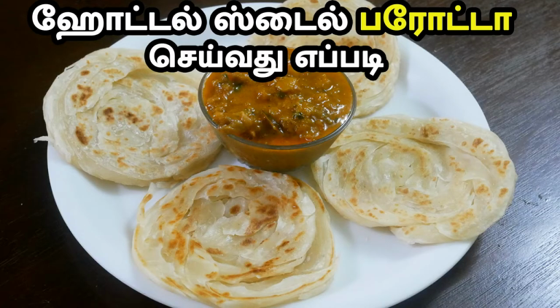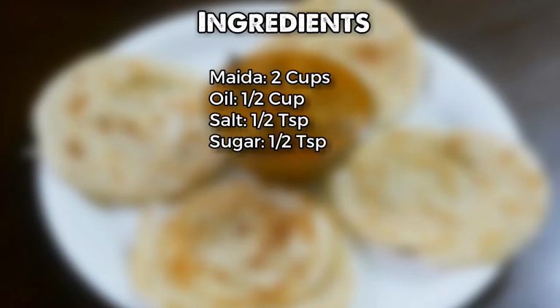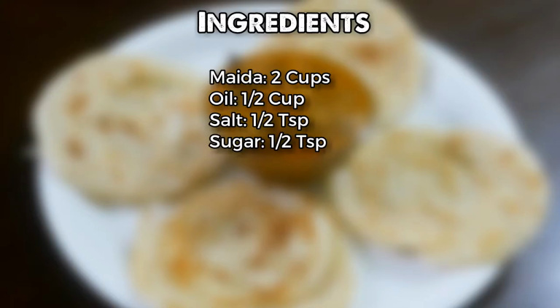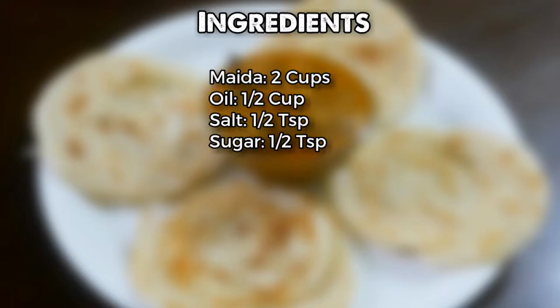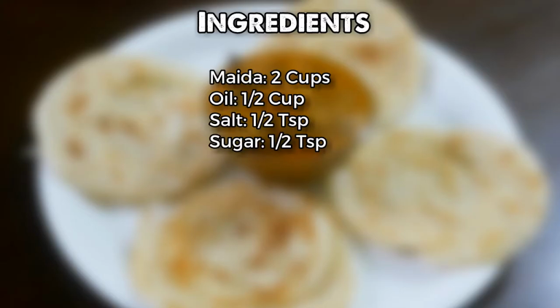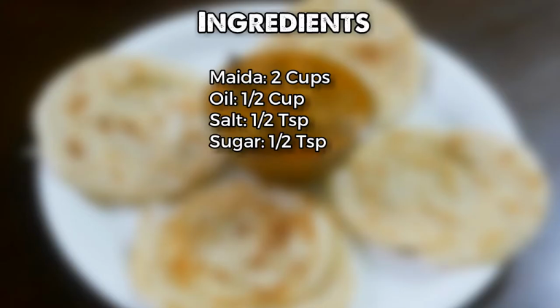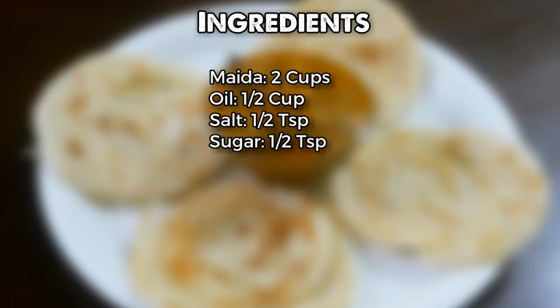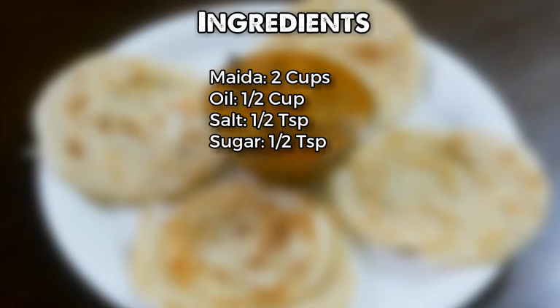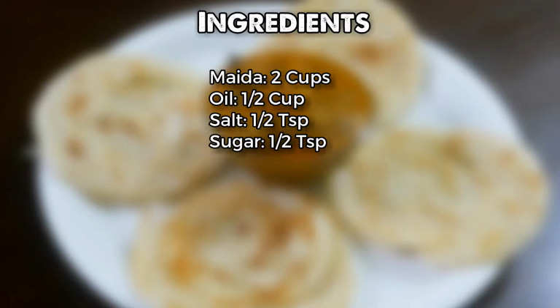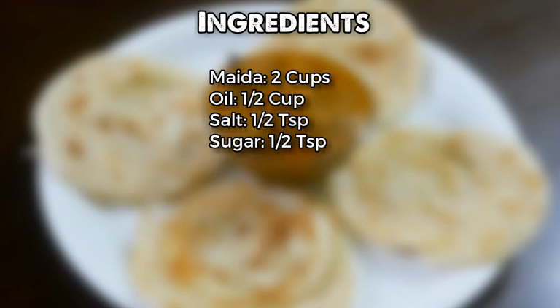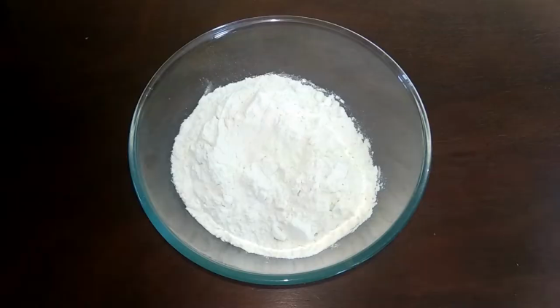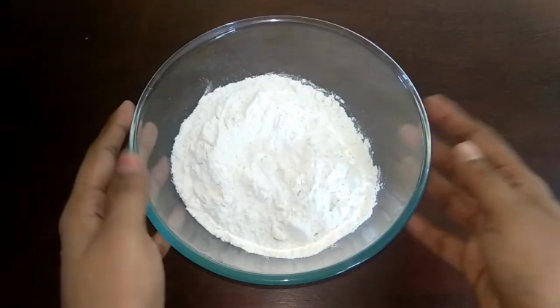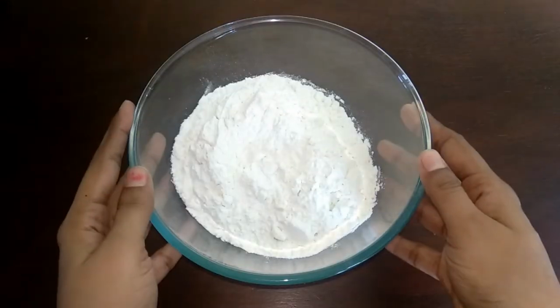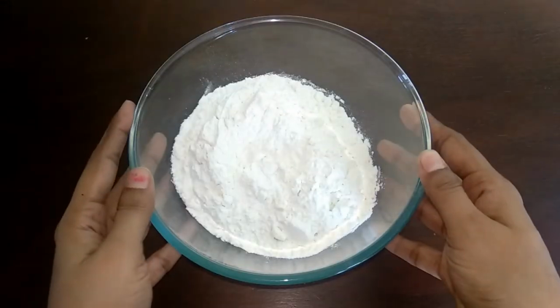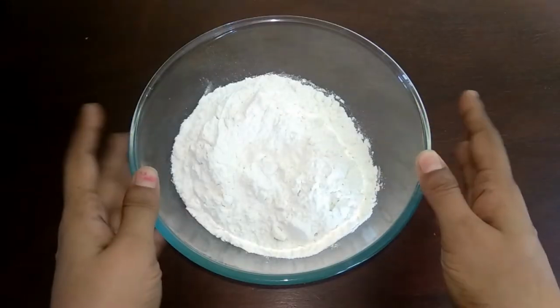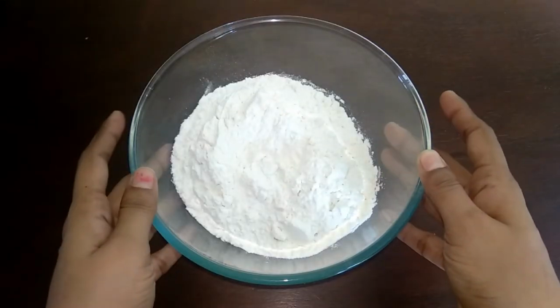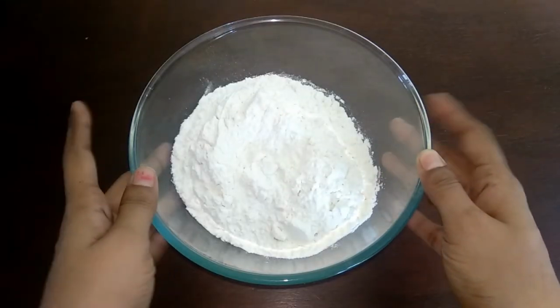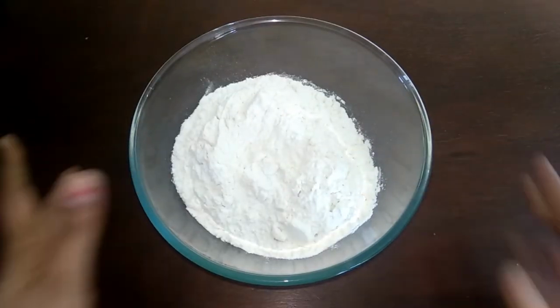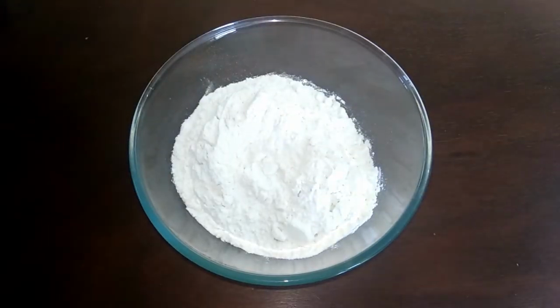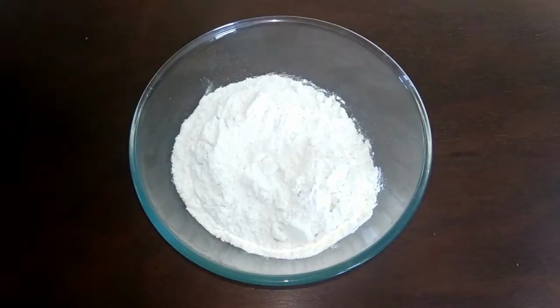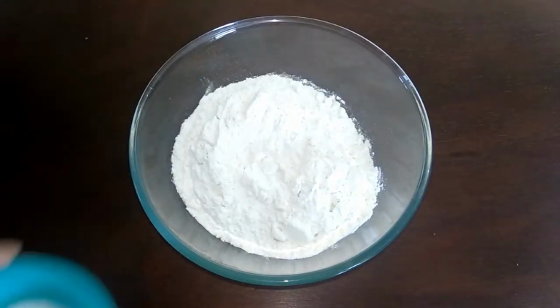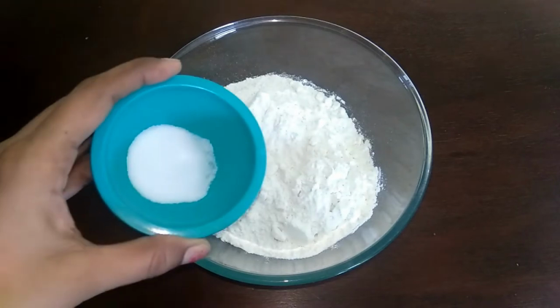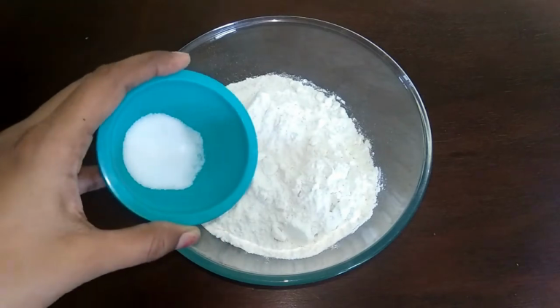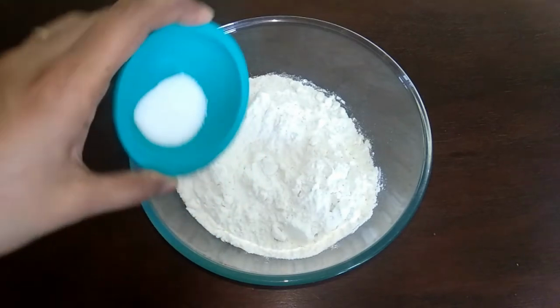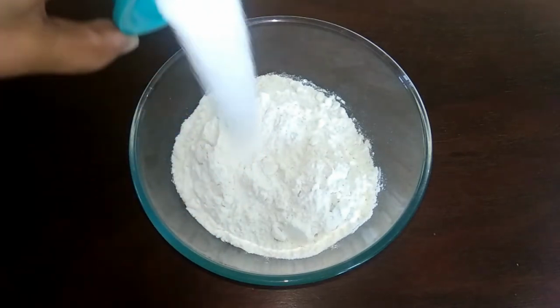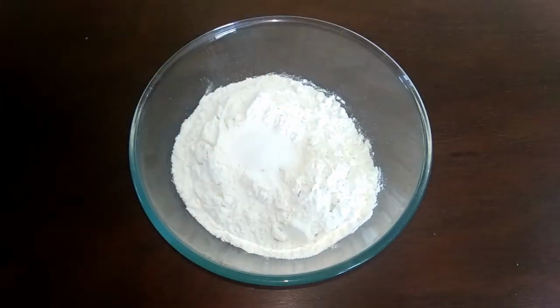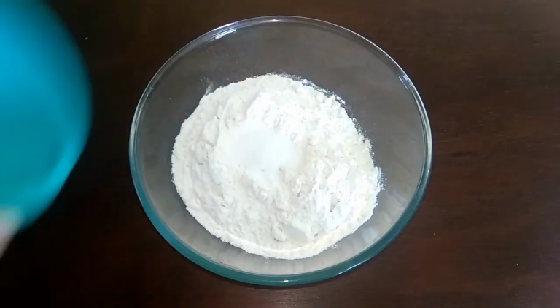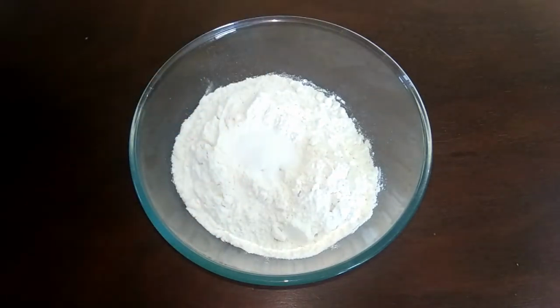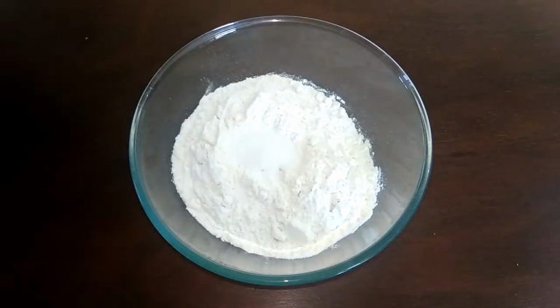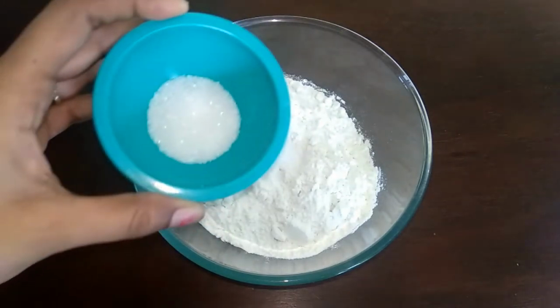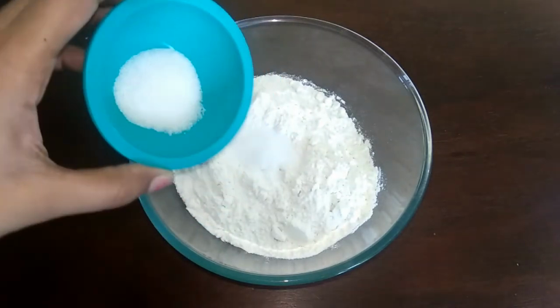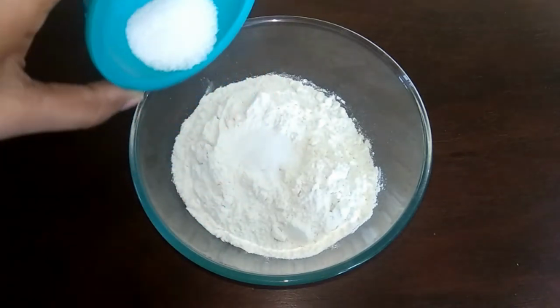In a mixing bowl, add 2 cups of maida. You can use maida as well. Add 1-2 tsp of water.